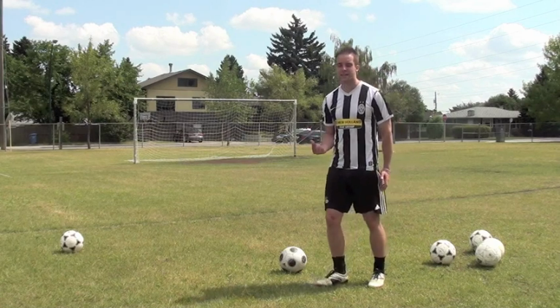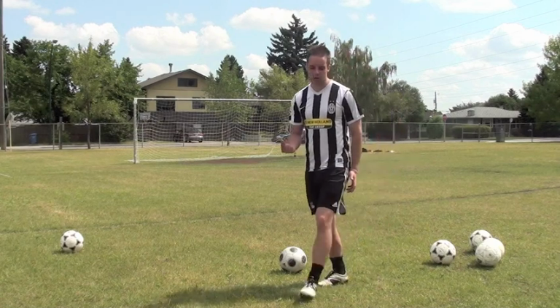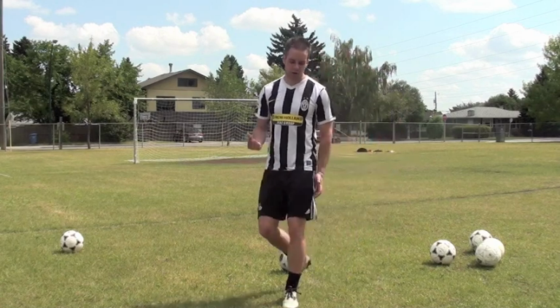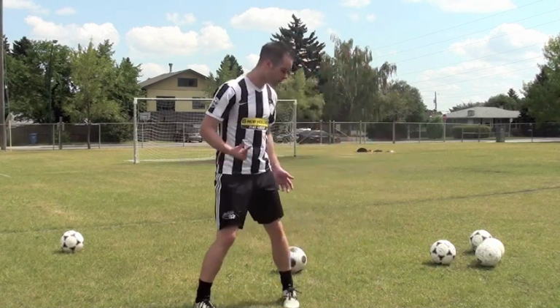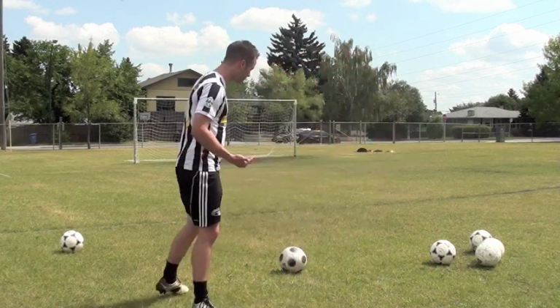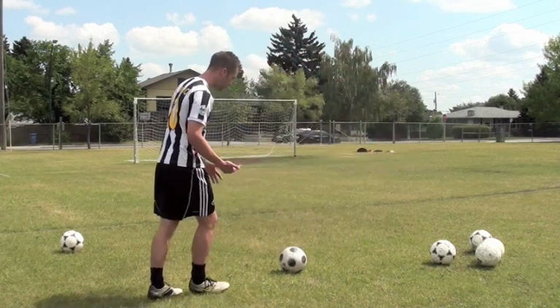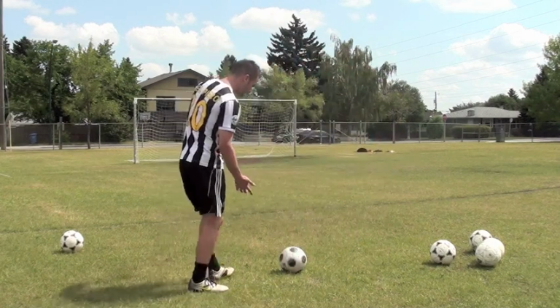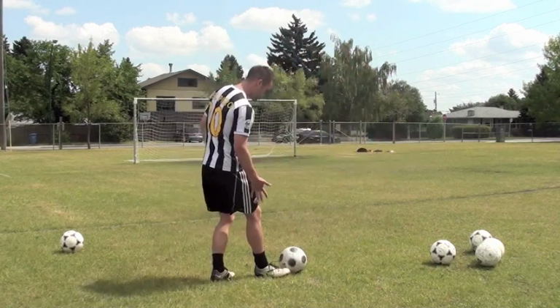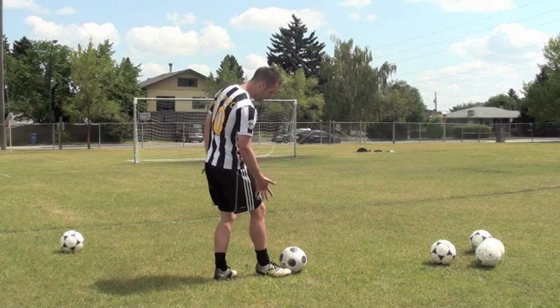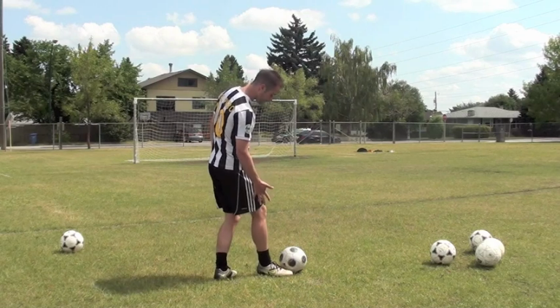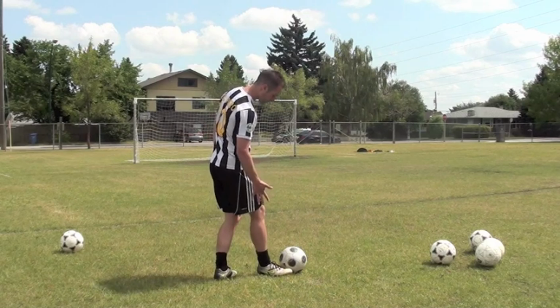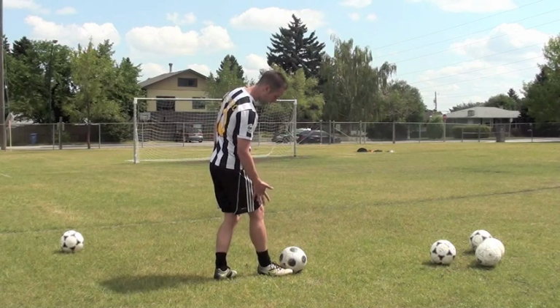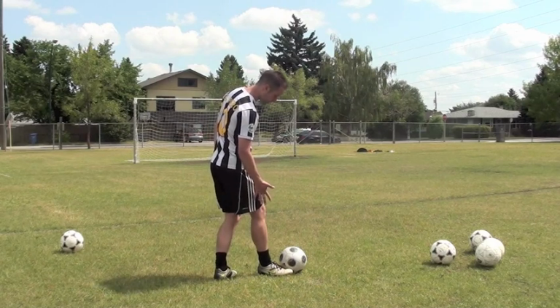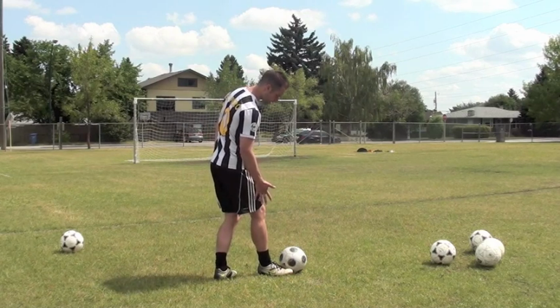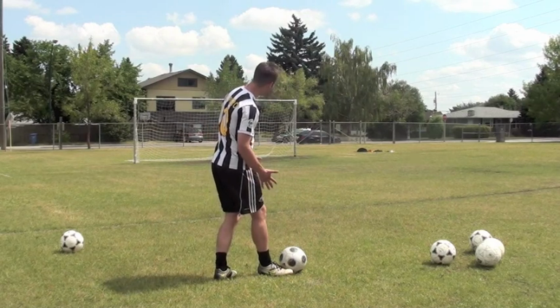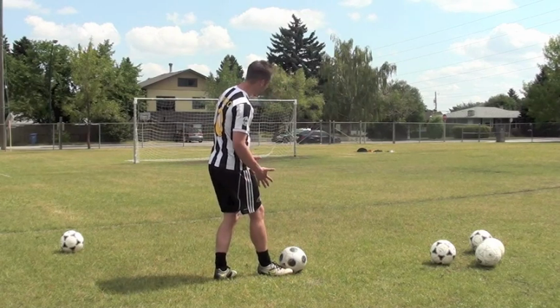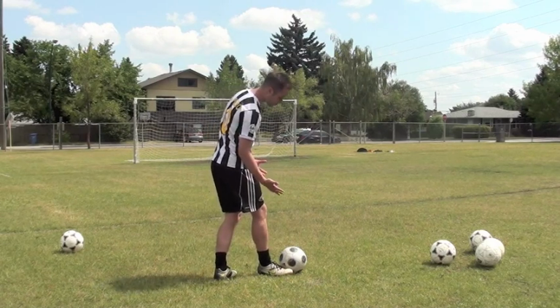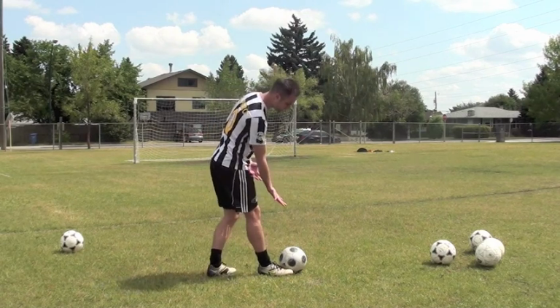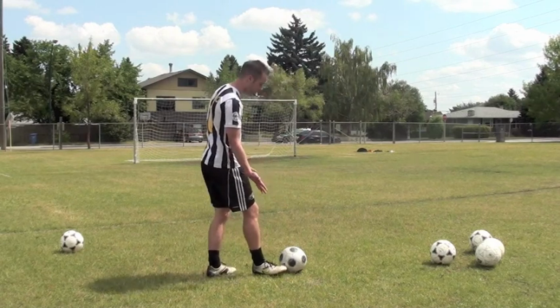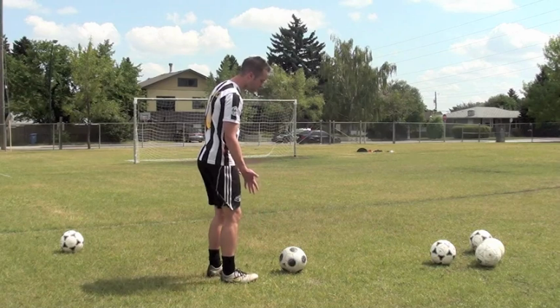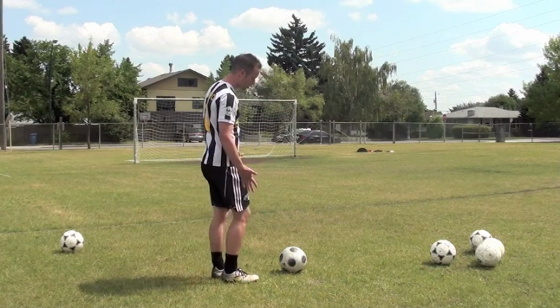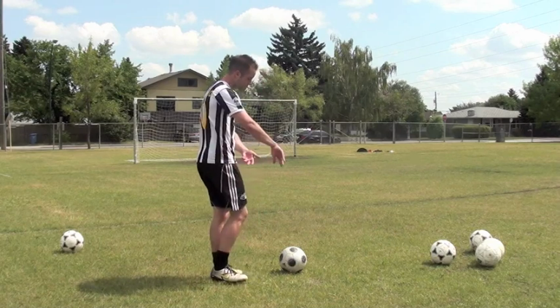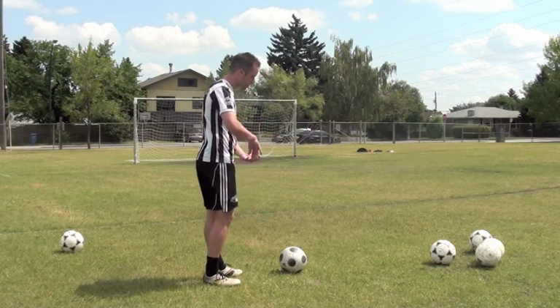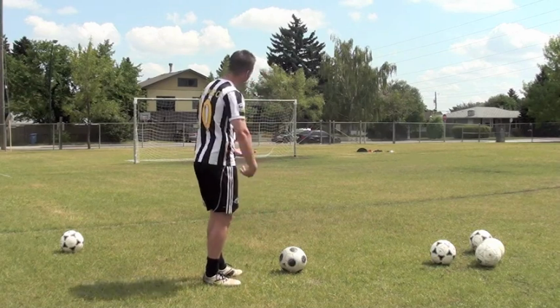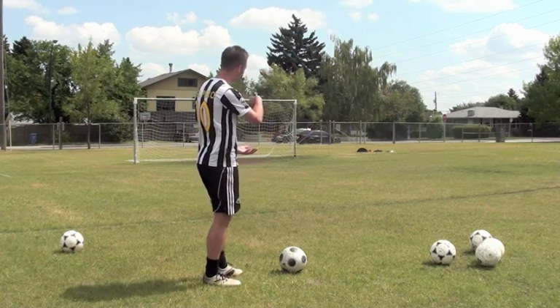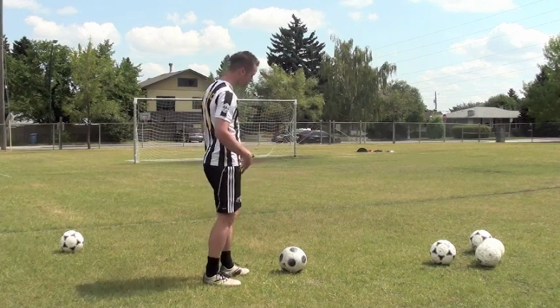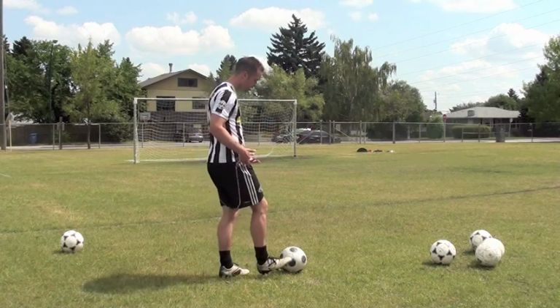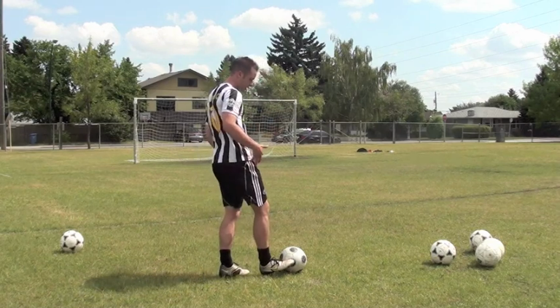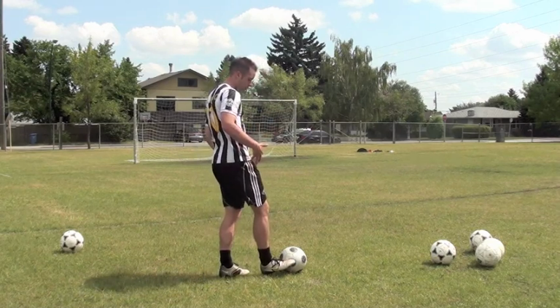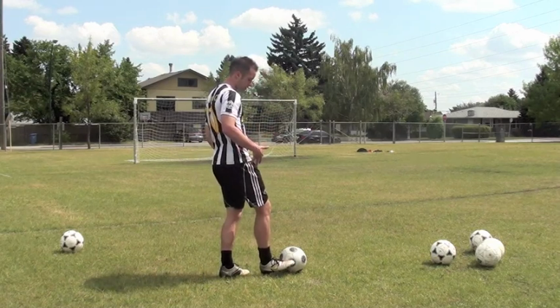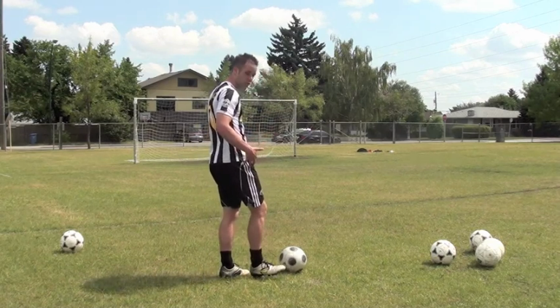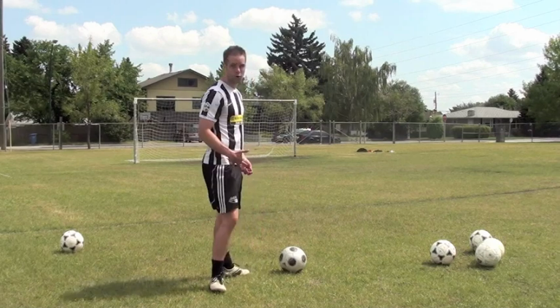I'm trying to make the ball go — usually a lot to the top right here. If I want to get it up high, I'm going to hit it lower on the ball. If I want to just keep it on the ground, I'm going to hit it lower on the center of the ball.